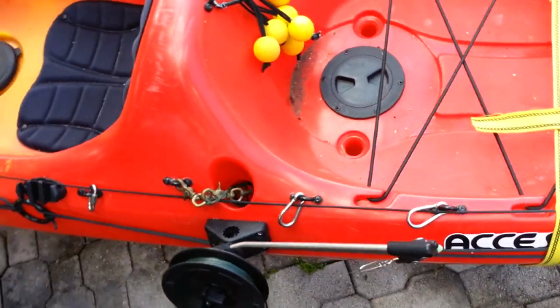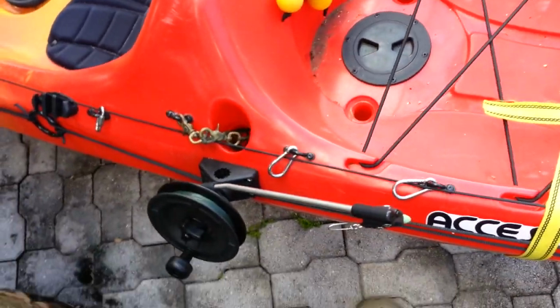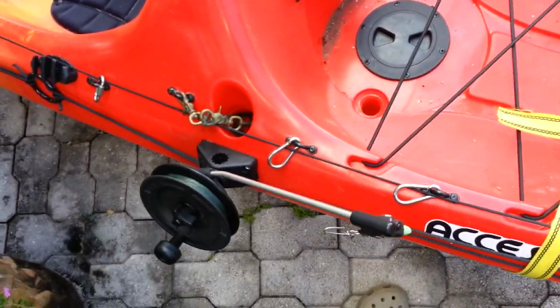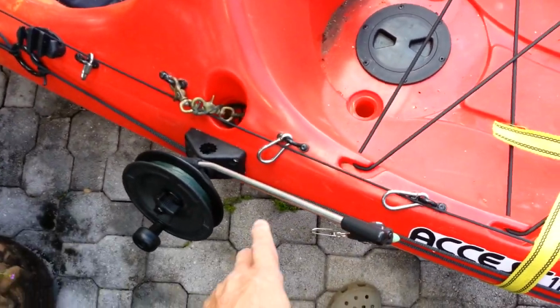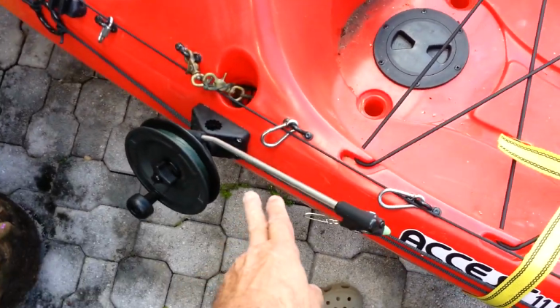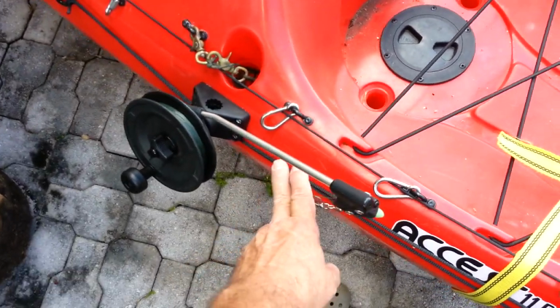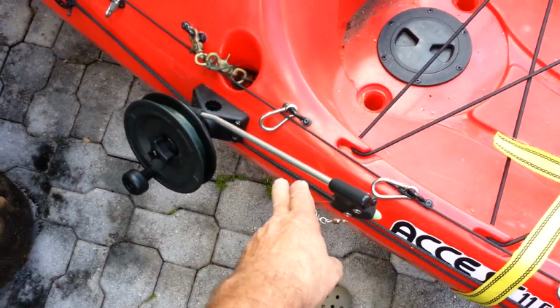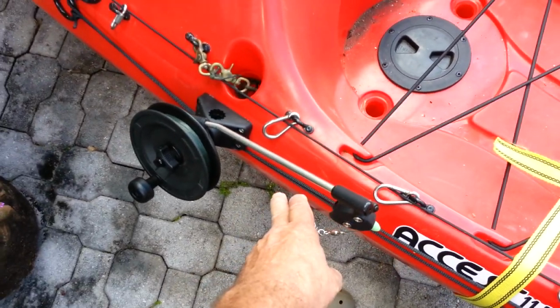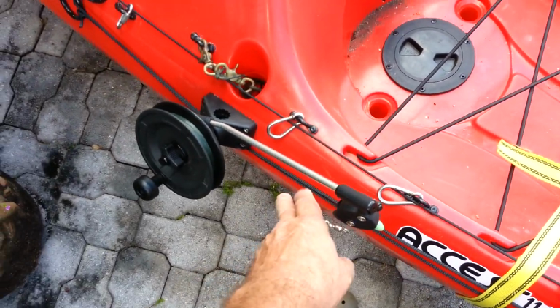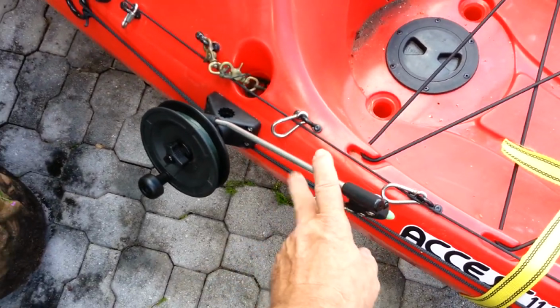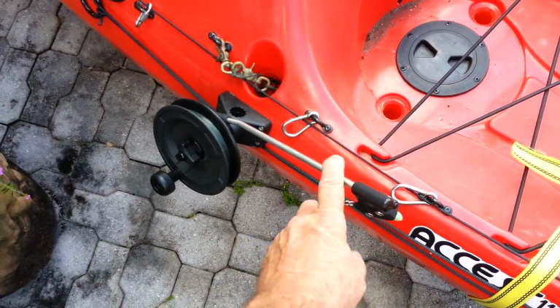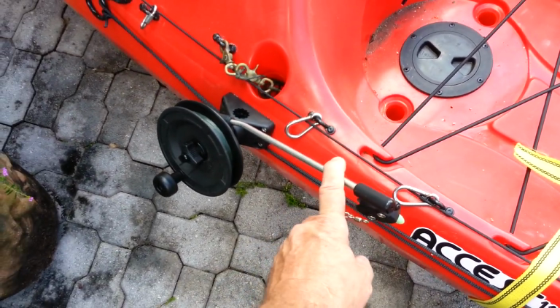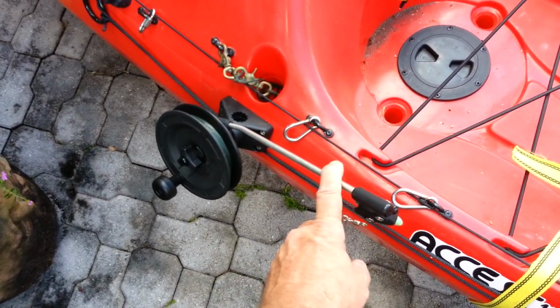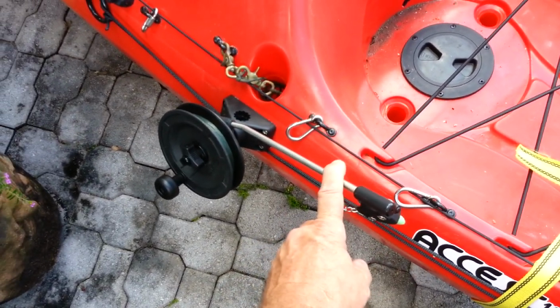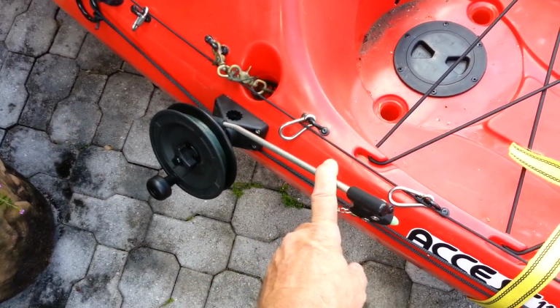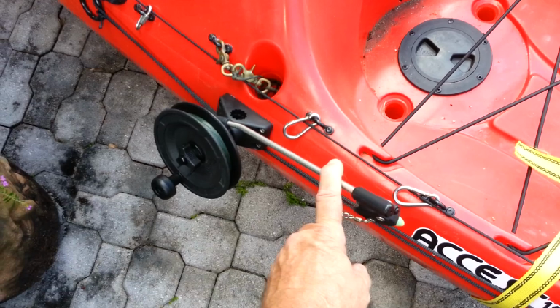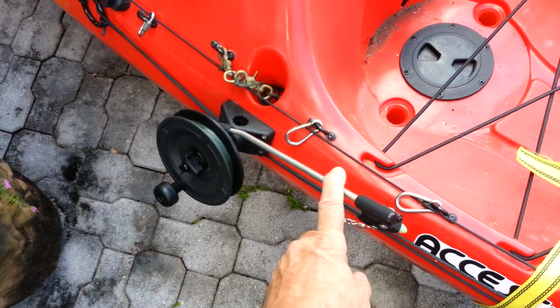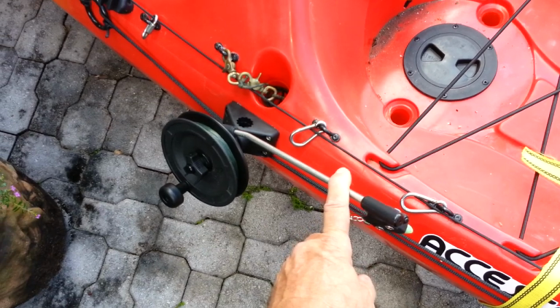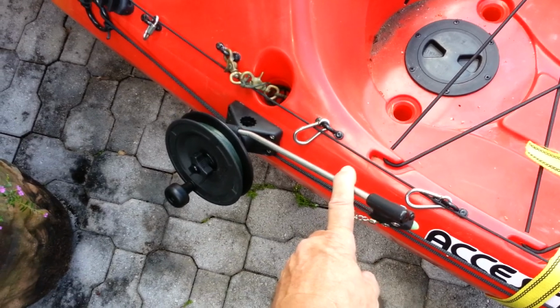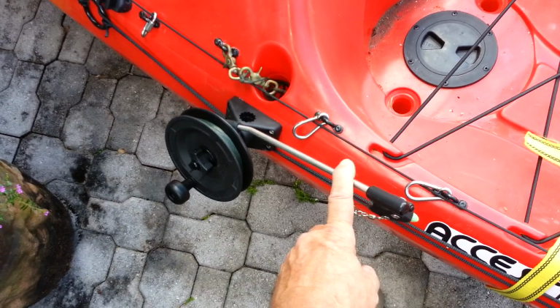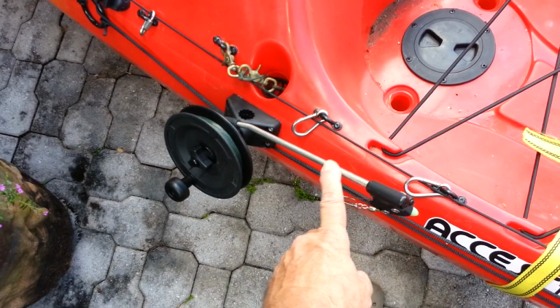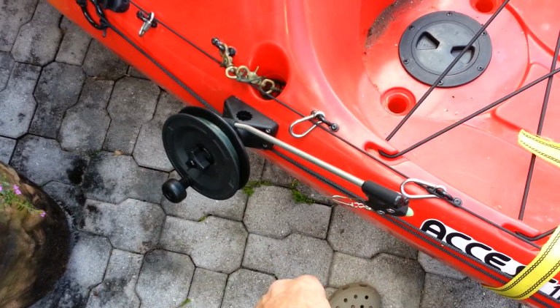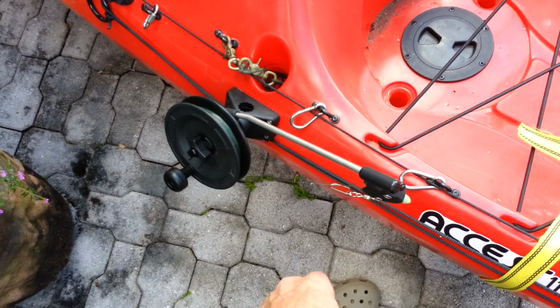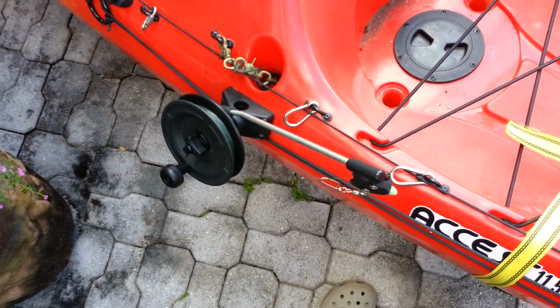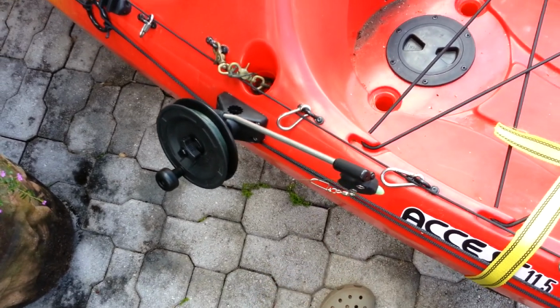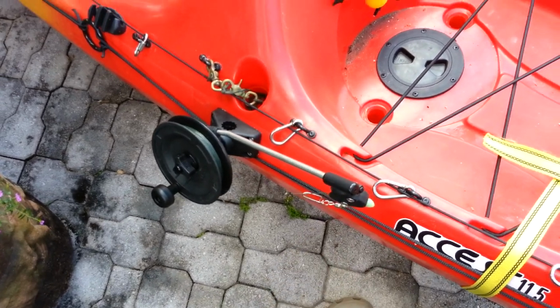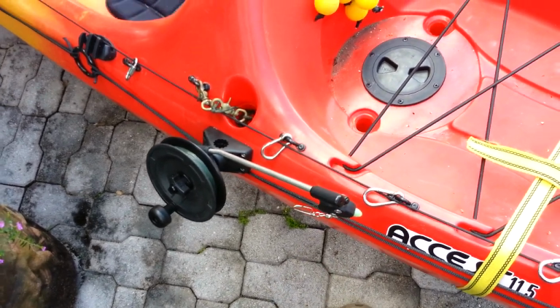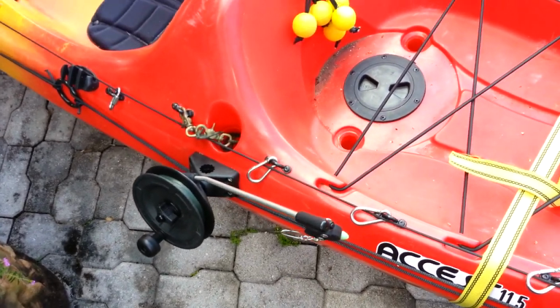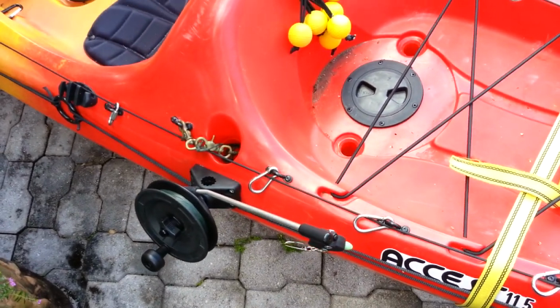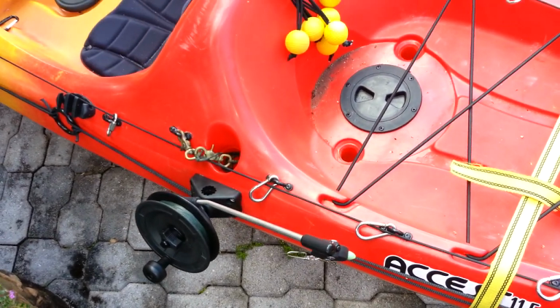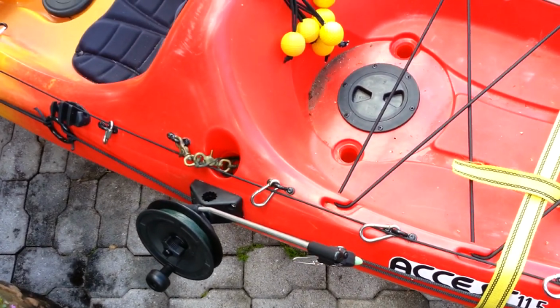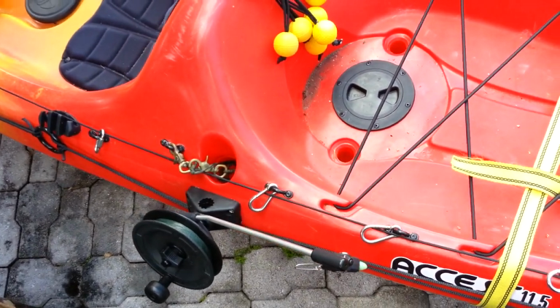I picked up a downrigger off of Amazon for 40 bucks. There's my downrigger for when I go deep ocean fishing.